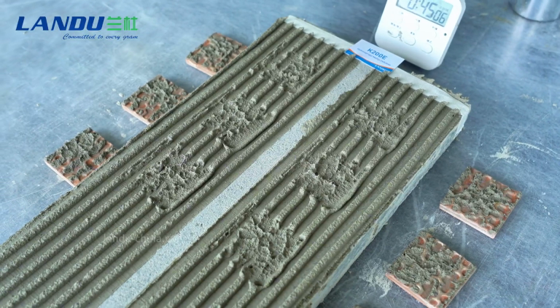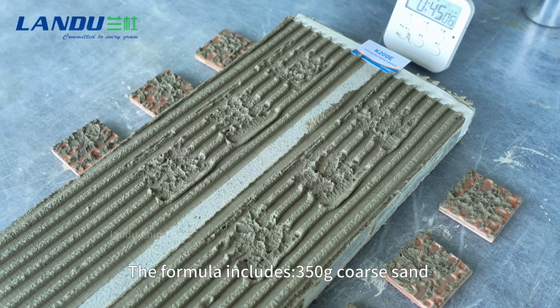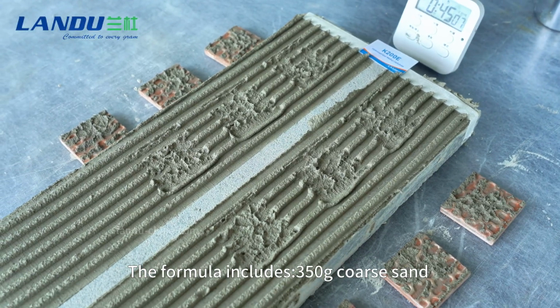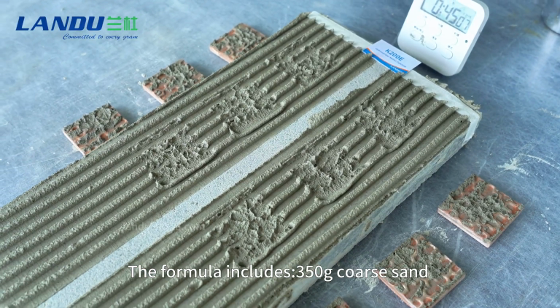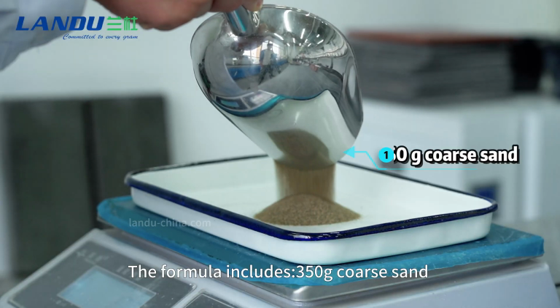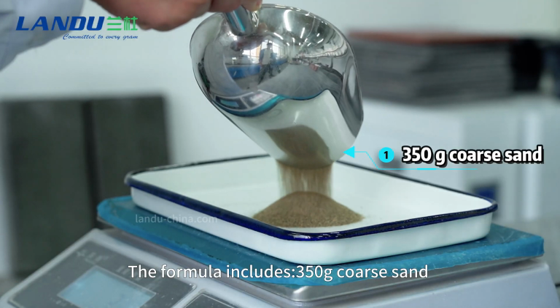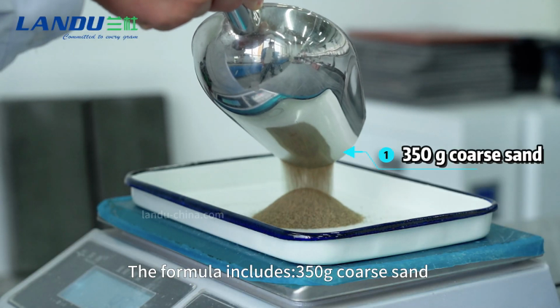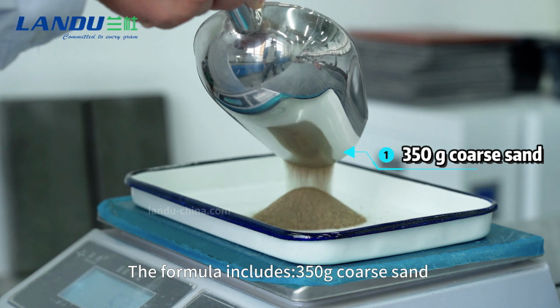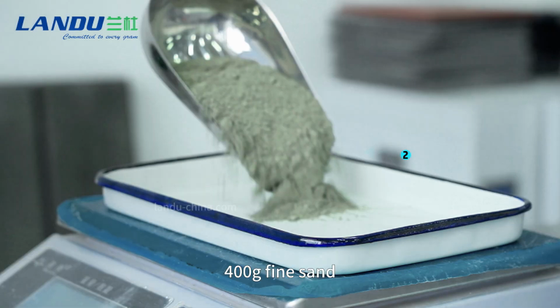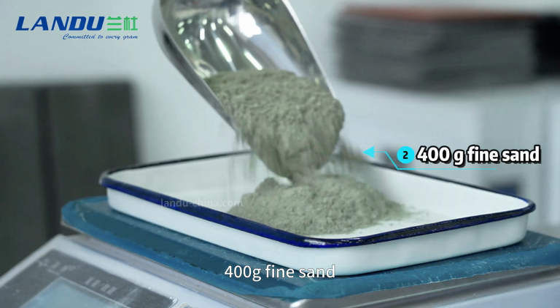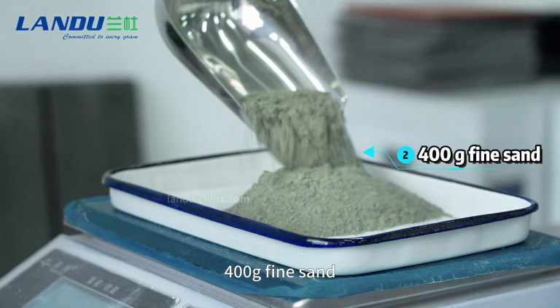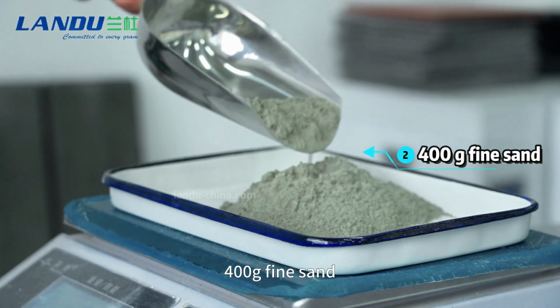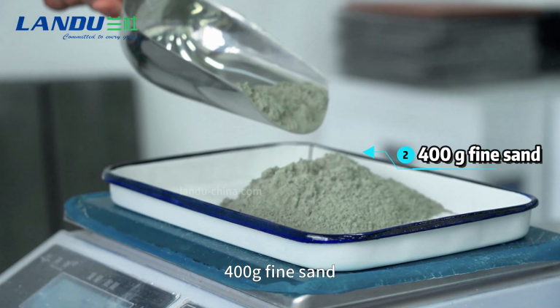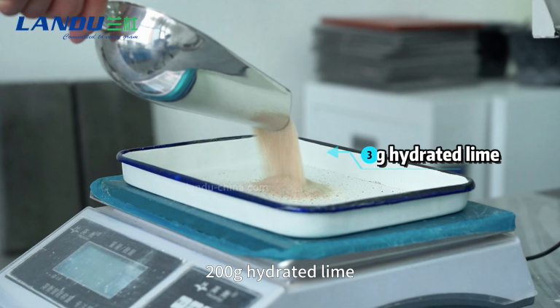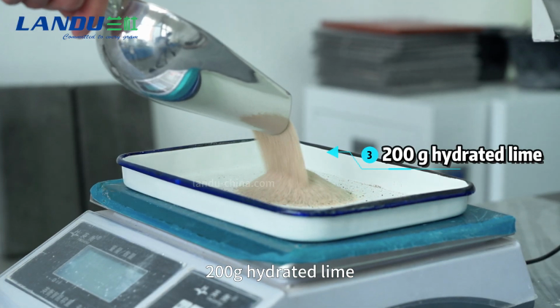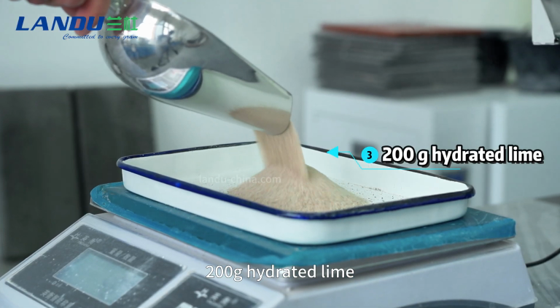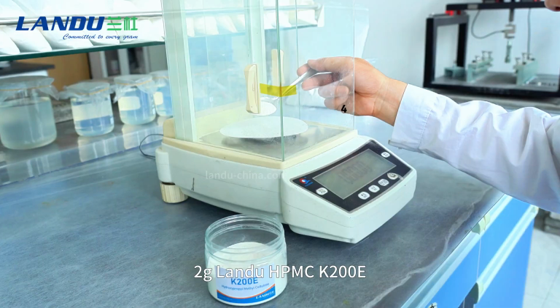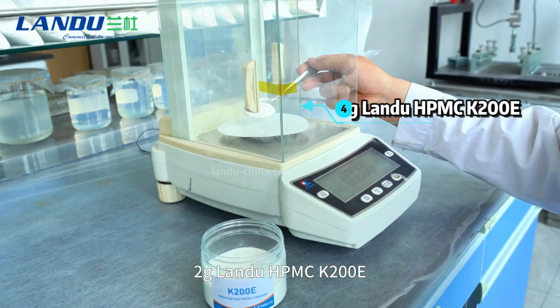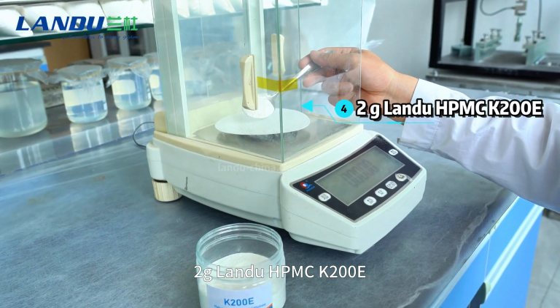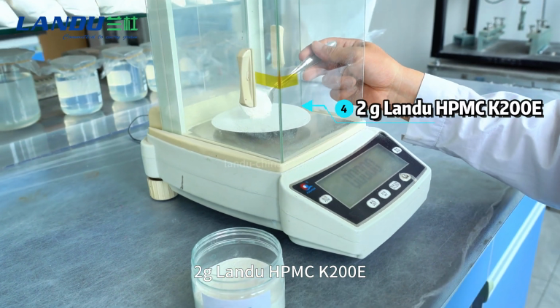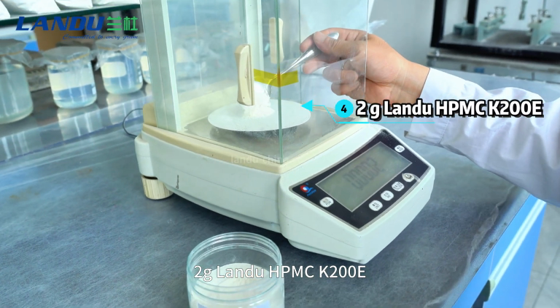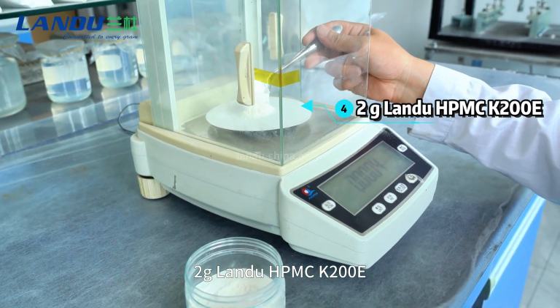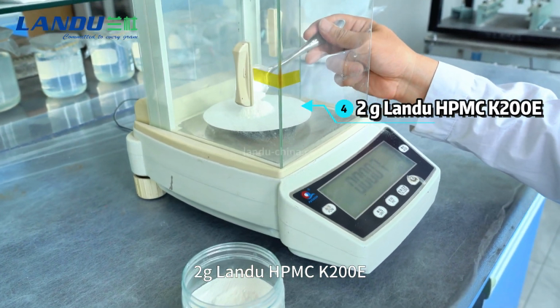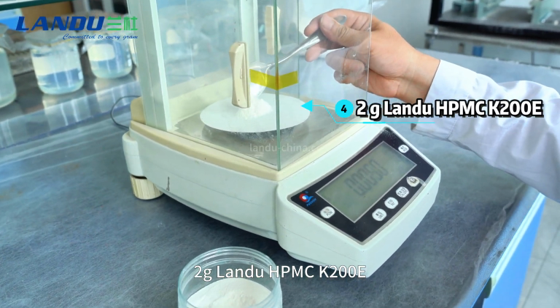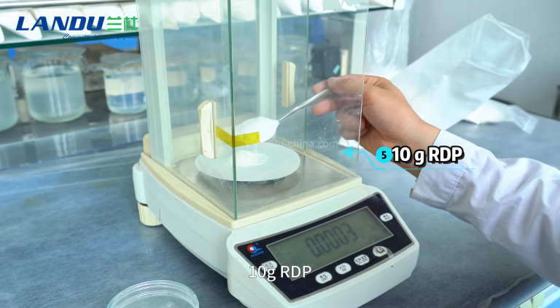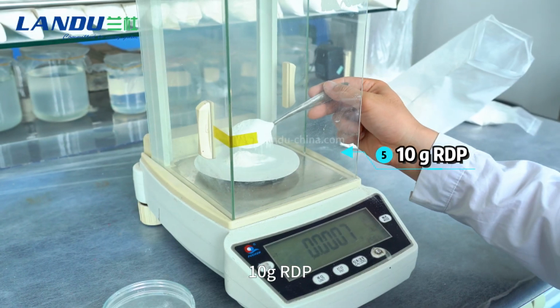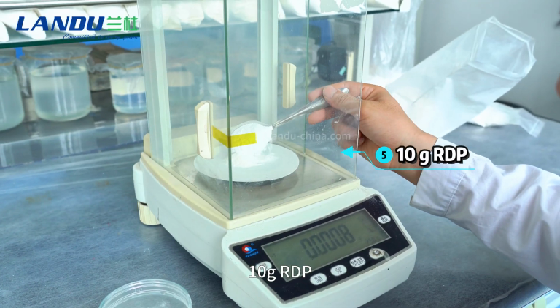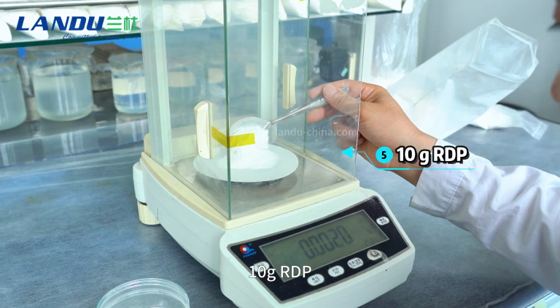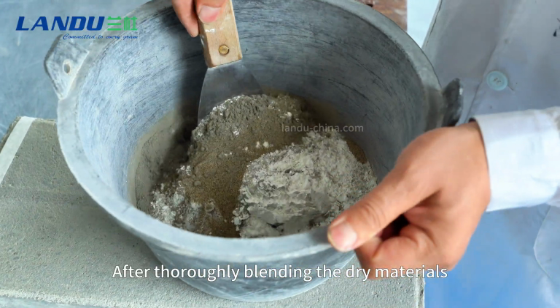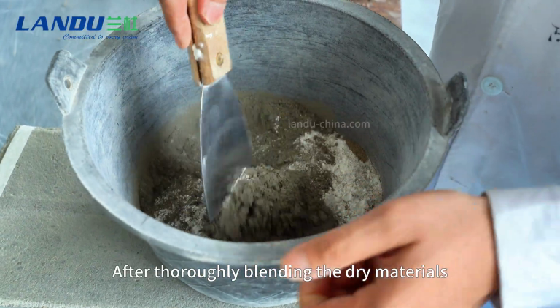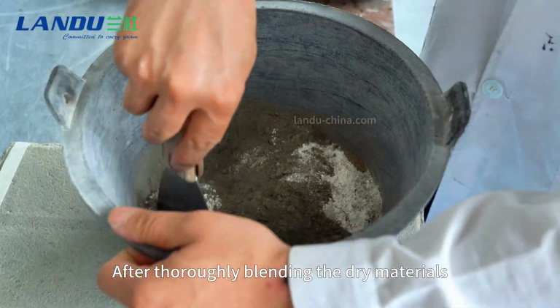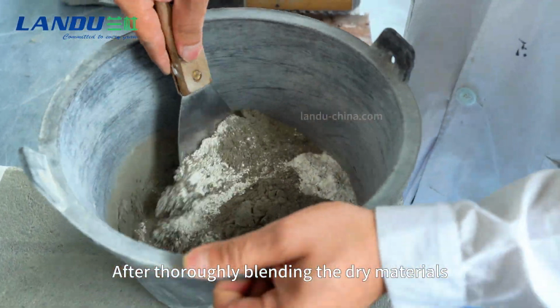The formulation includes 350 grams coarse sand, 400 grams fine sand, 200 grams hydrated lime, 2 grams Landu HPMC K200E, and 10 grams green RDP. After thoroughly blending the dry materials,